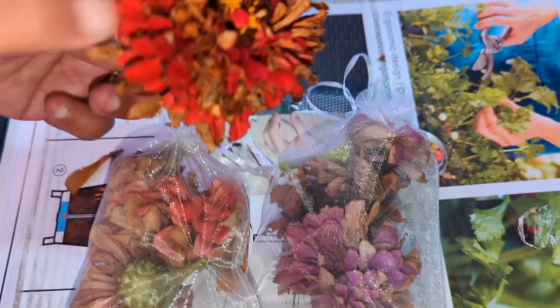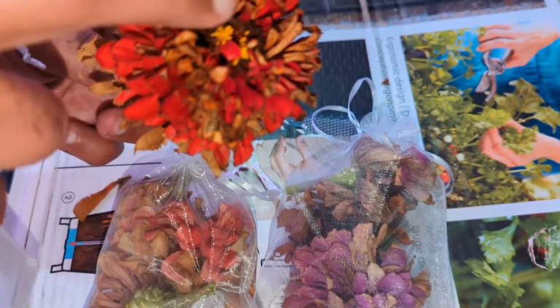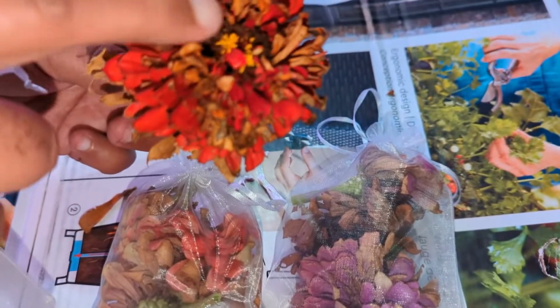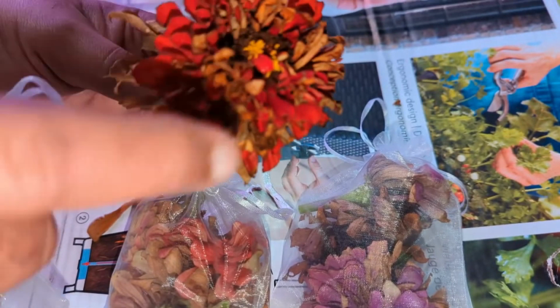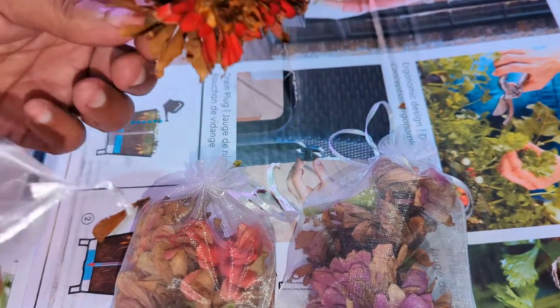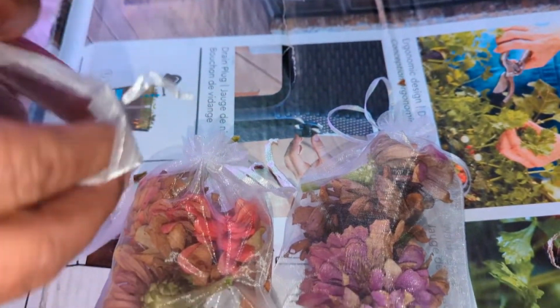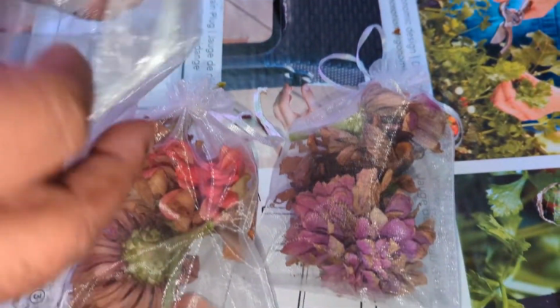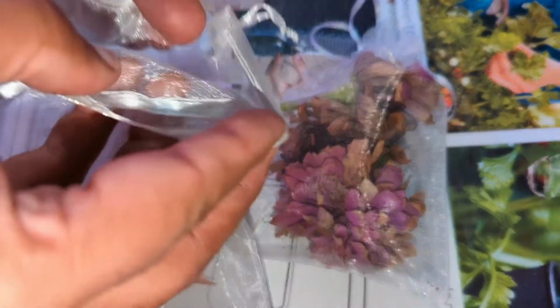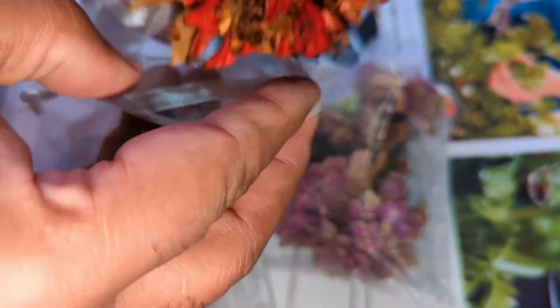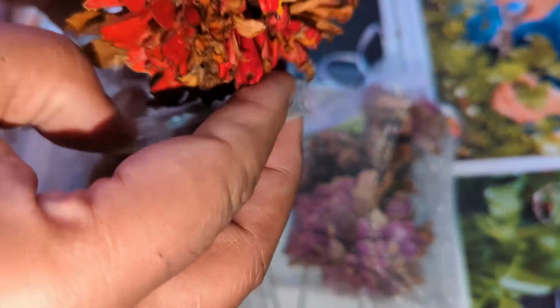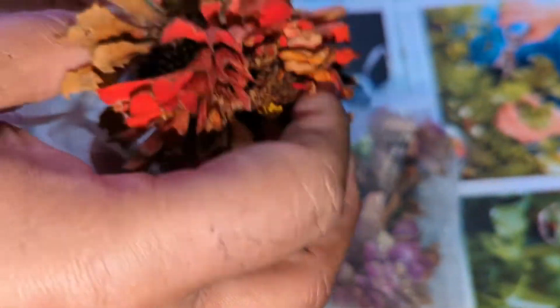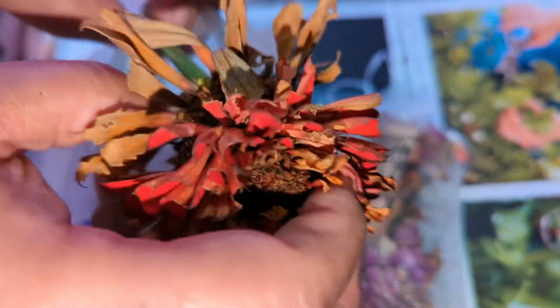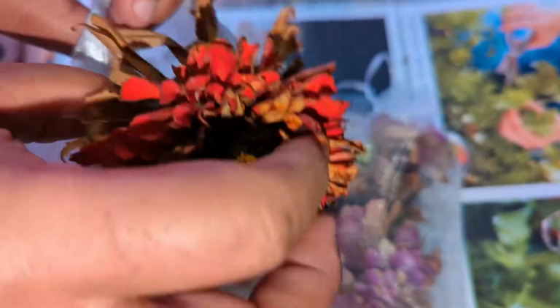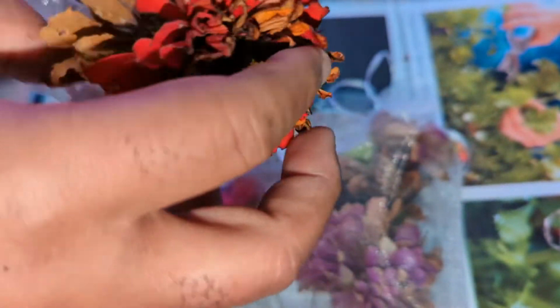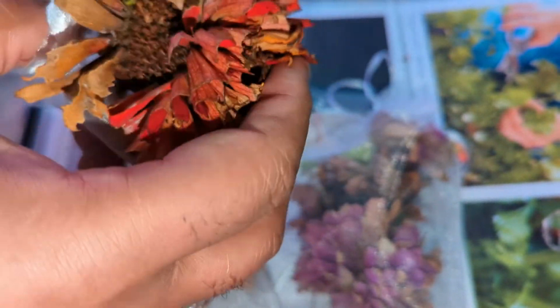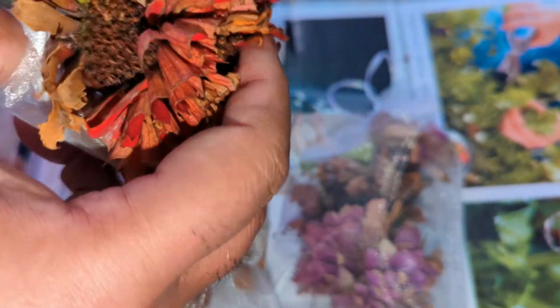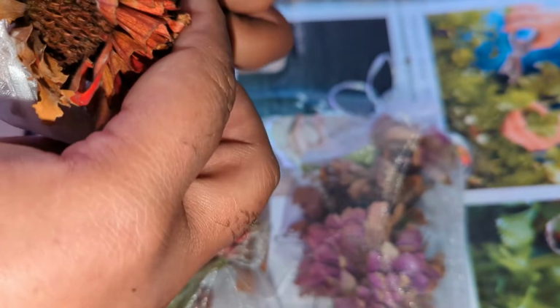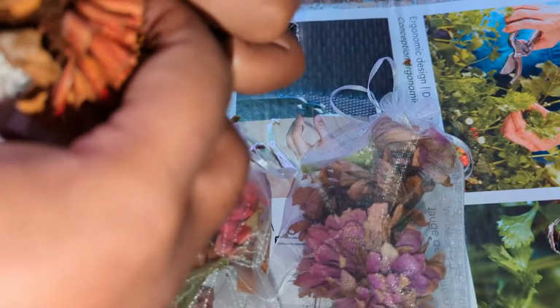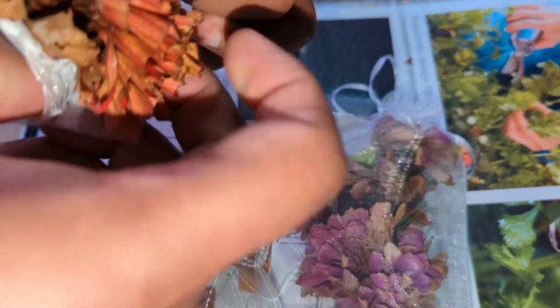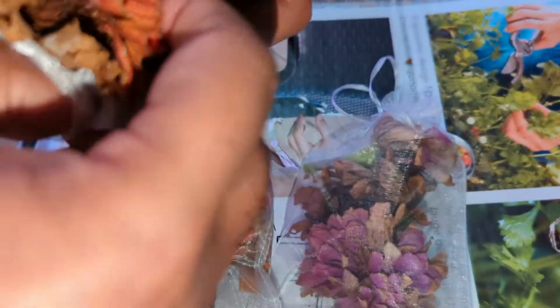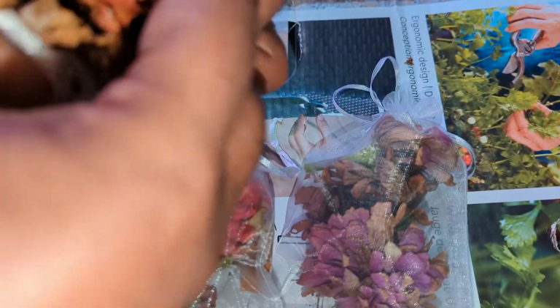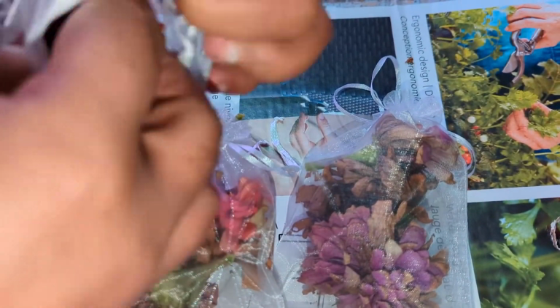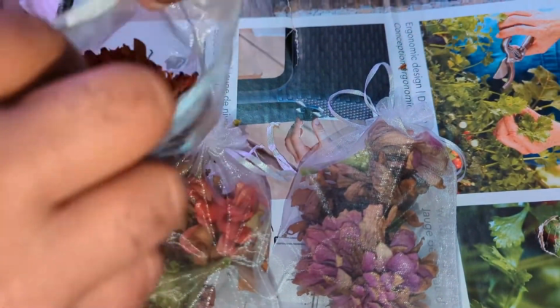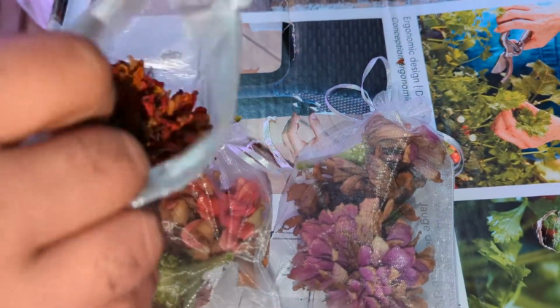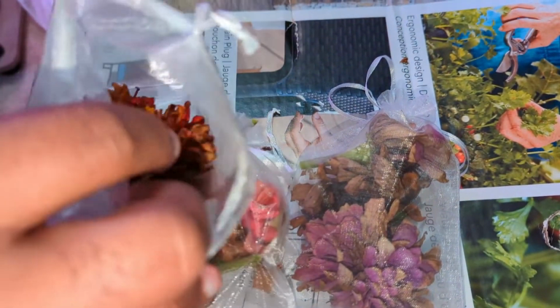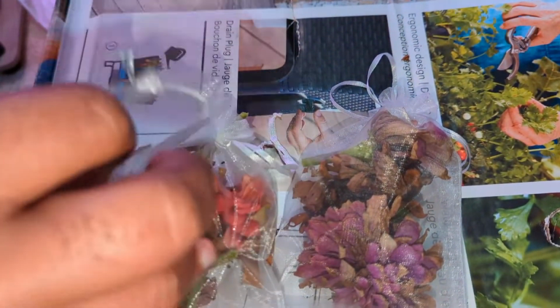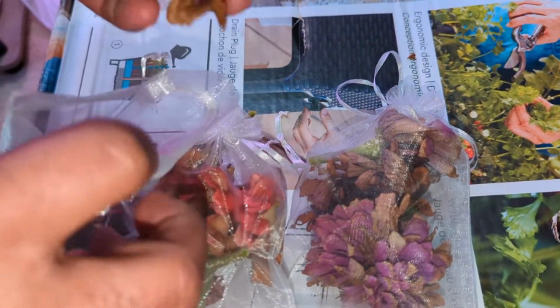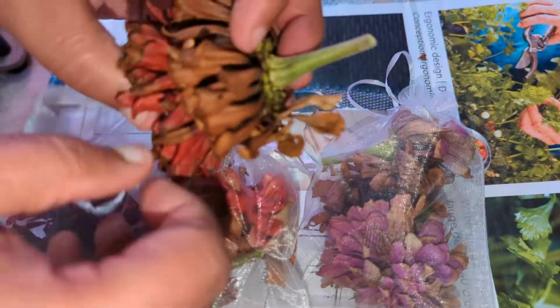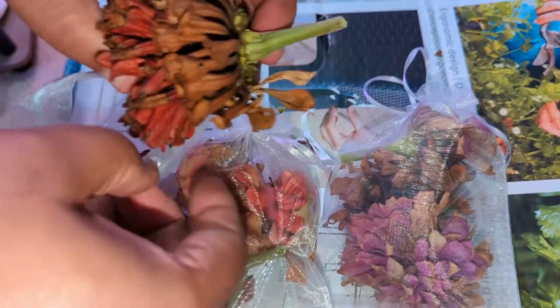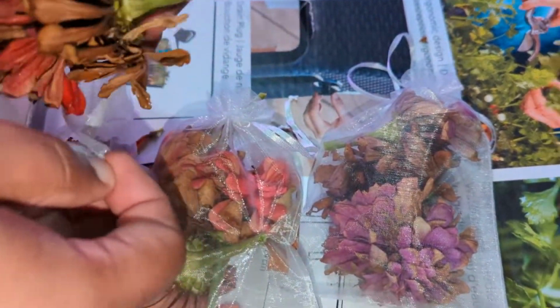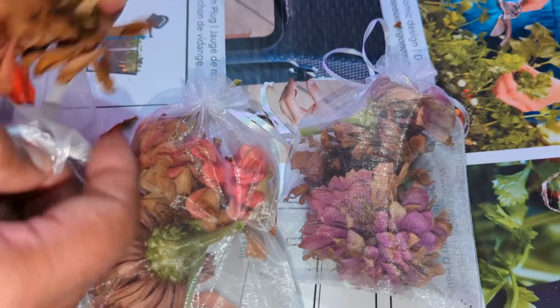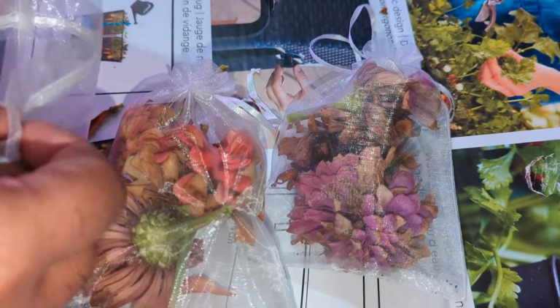Now I don't want to lose any, so I deadheaded this plant as soon as it looked like it was starting to die off, and I'm going to save them in these bags so that they have good airflow and I don't lose any of the seeds.